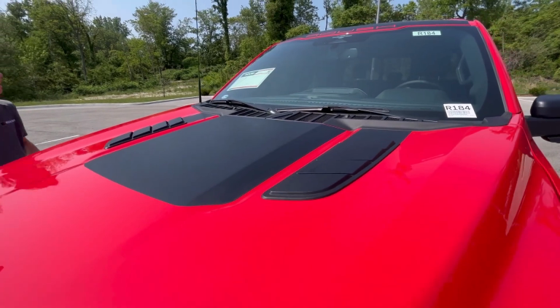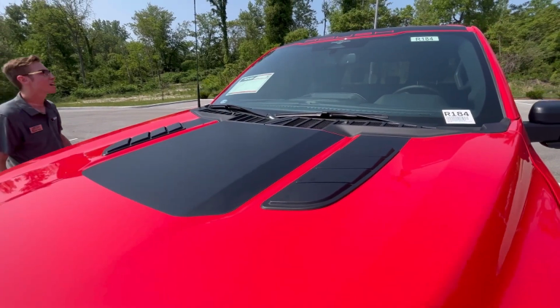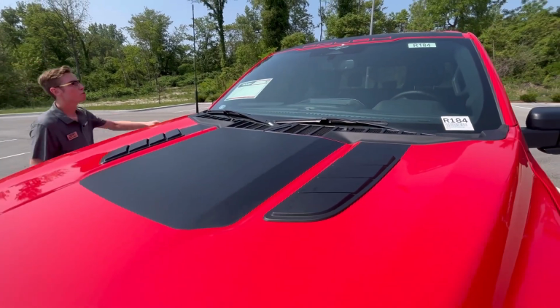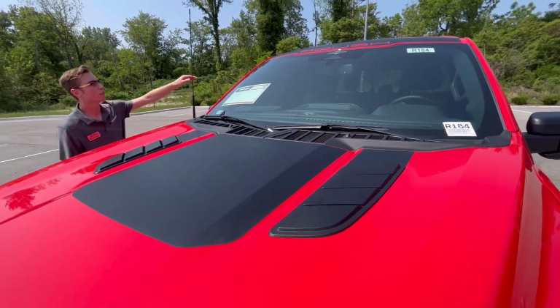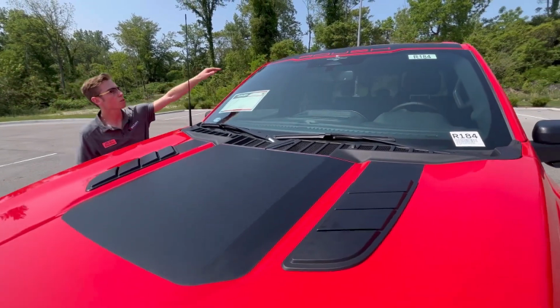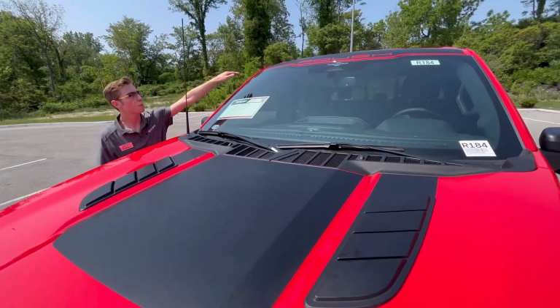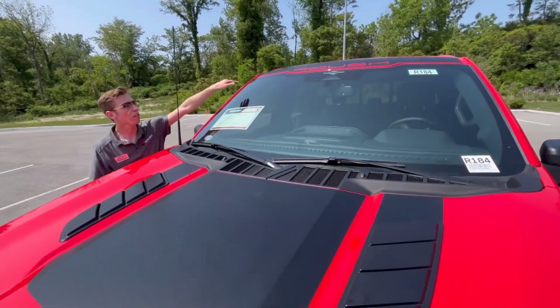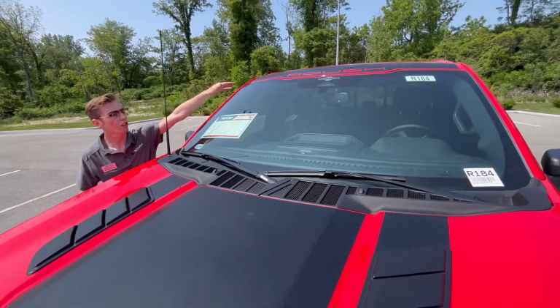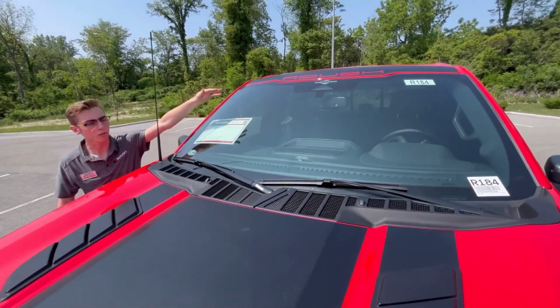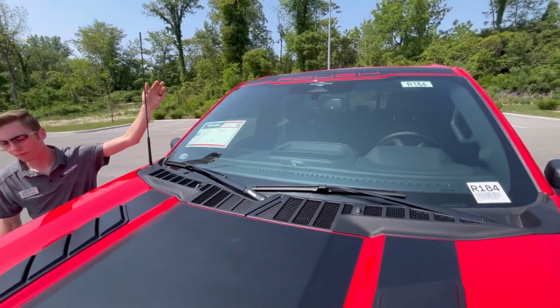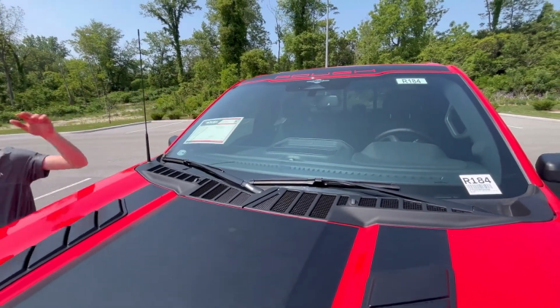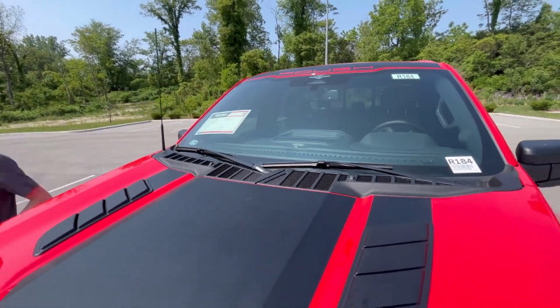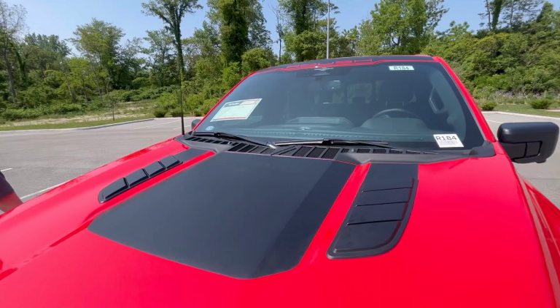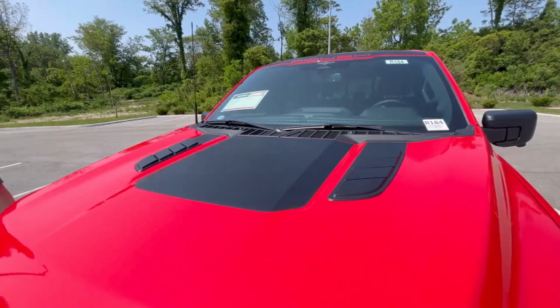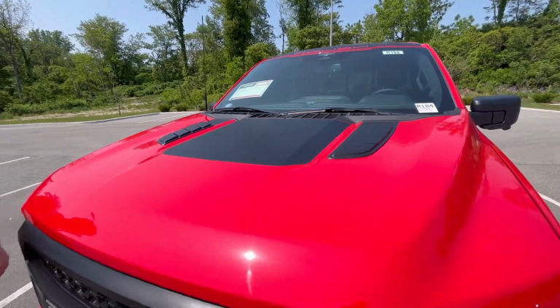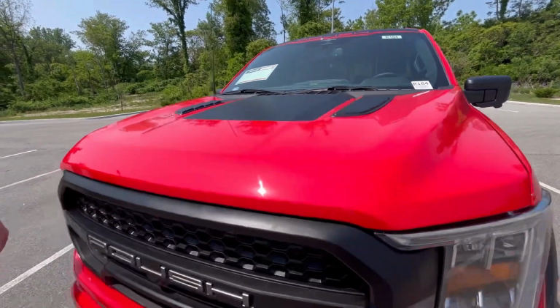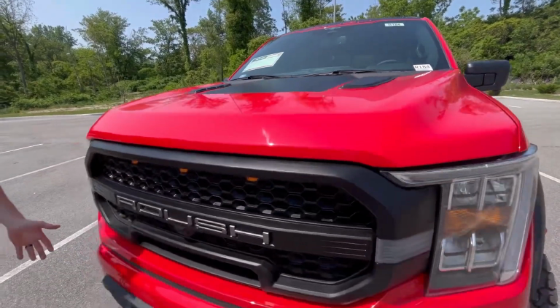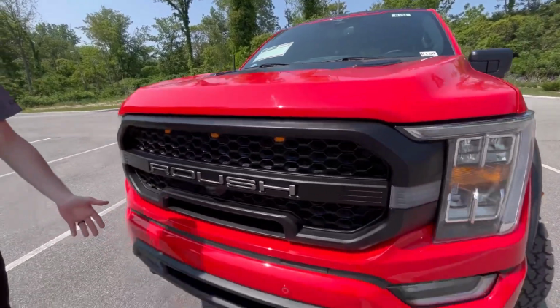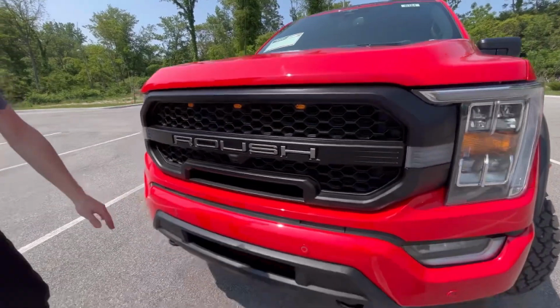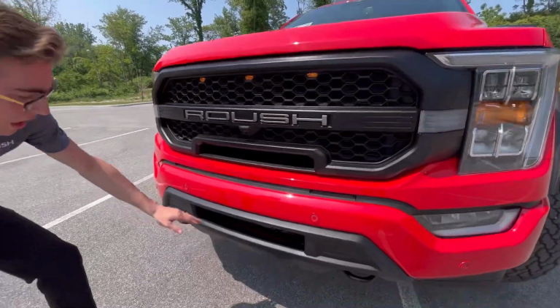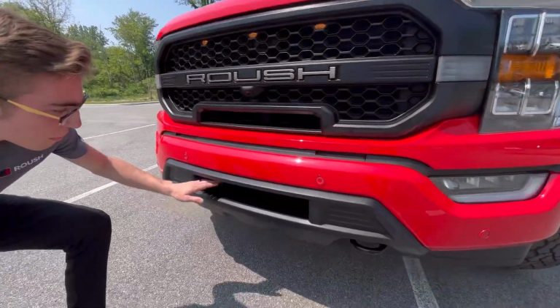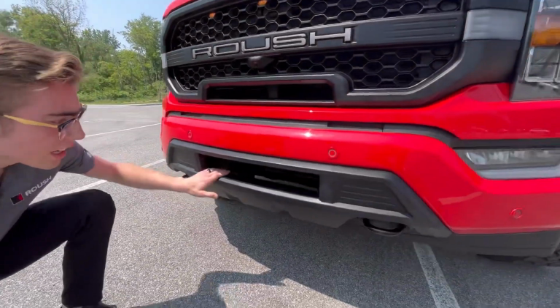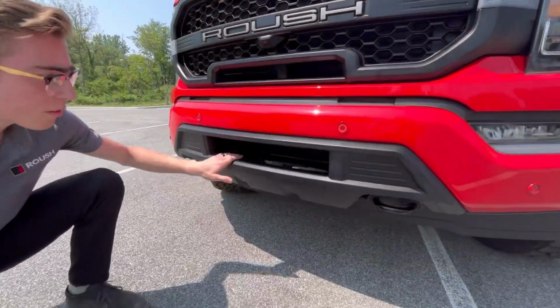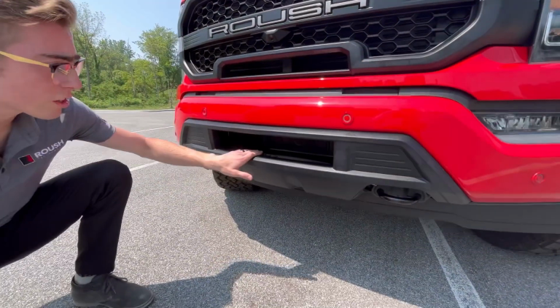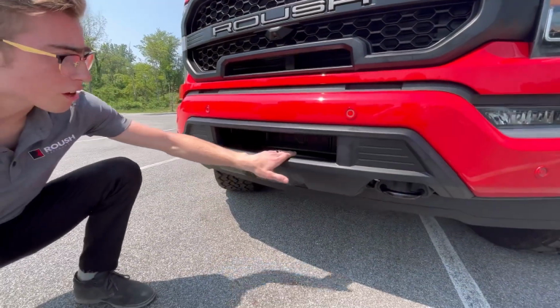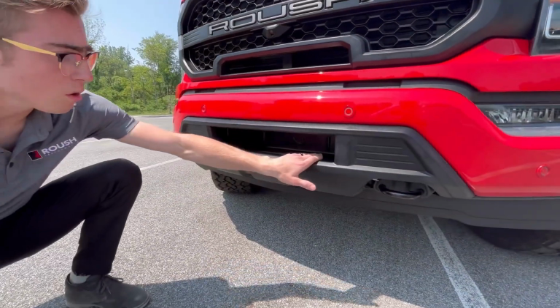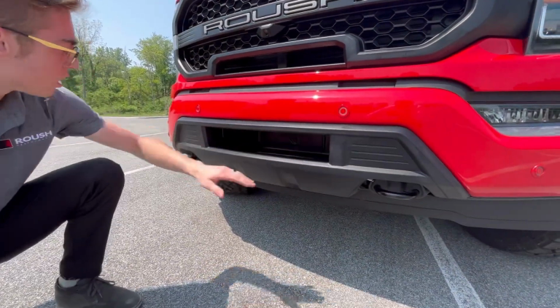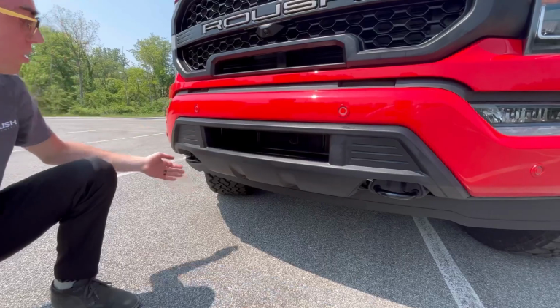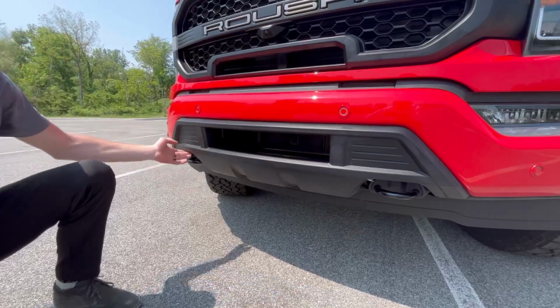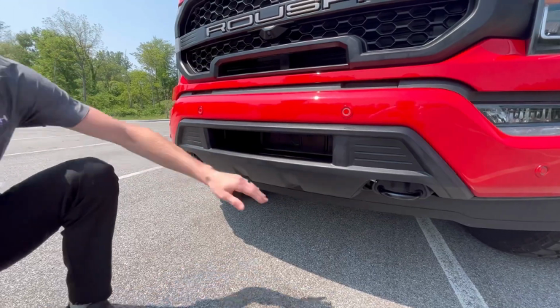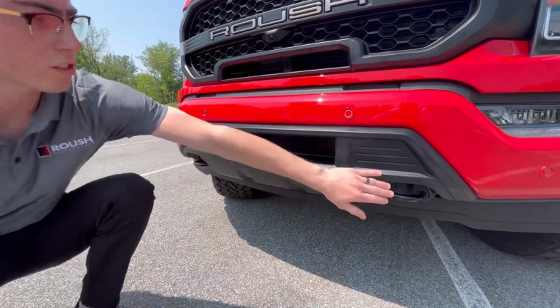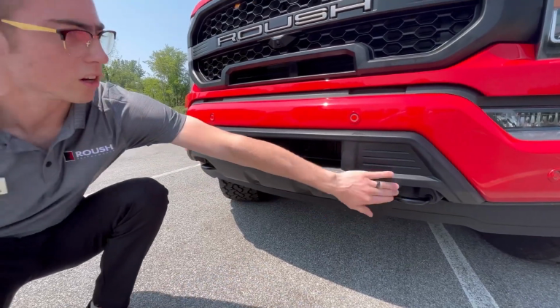On top of the truck you'll notice the Roush banner across the front, and if we take a look at the front bumper, they redesigned that as well. There's a pocket here for increased airflow, as well as two pockets for your tow hooks.